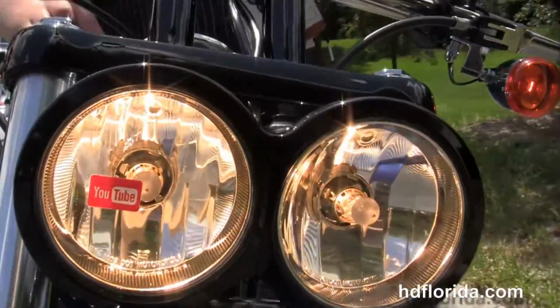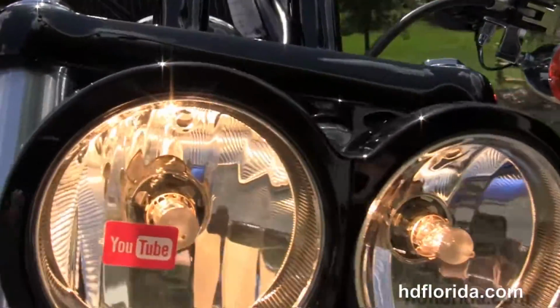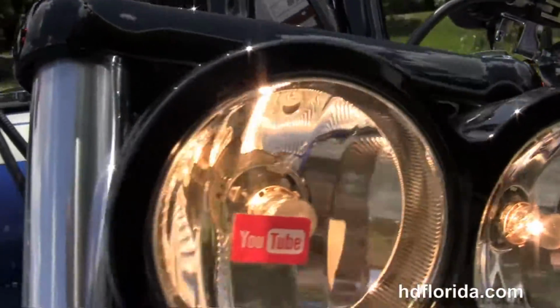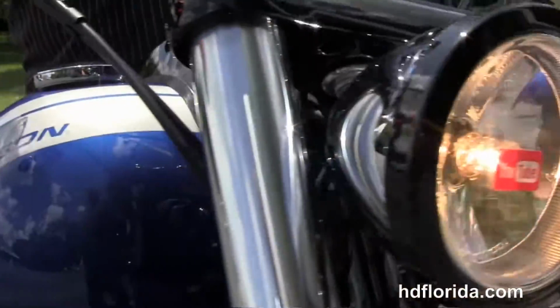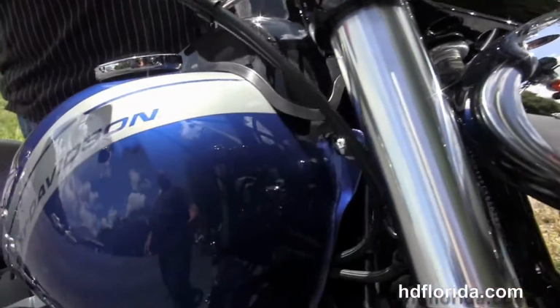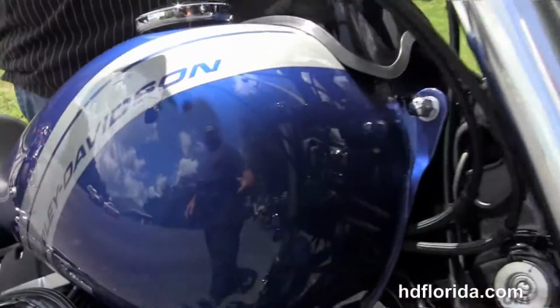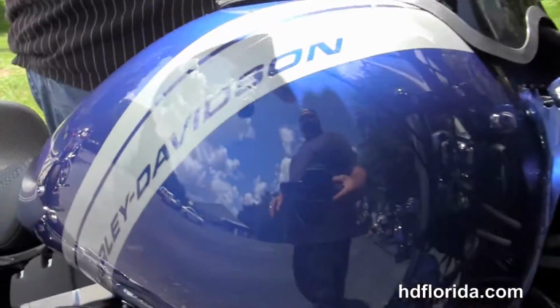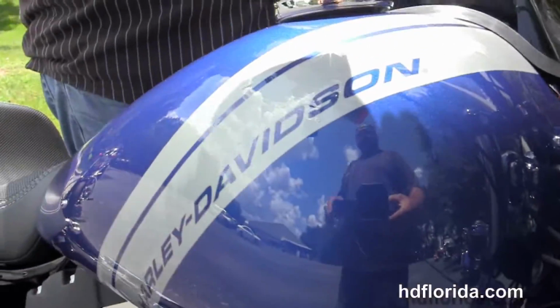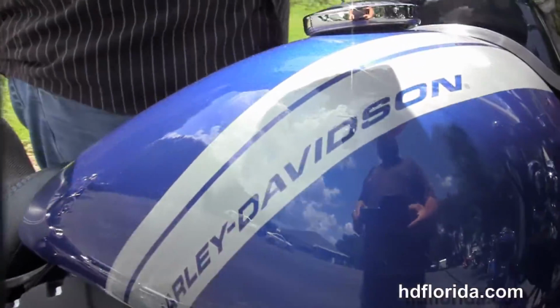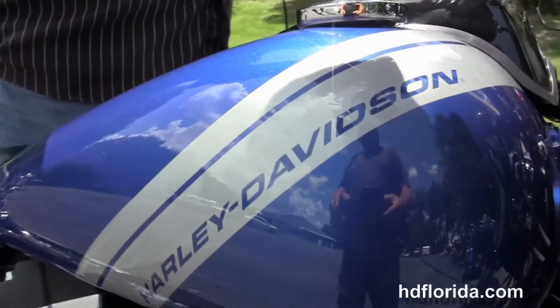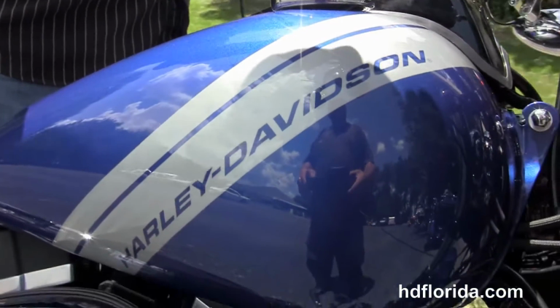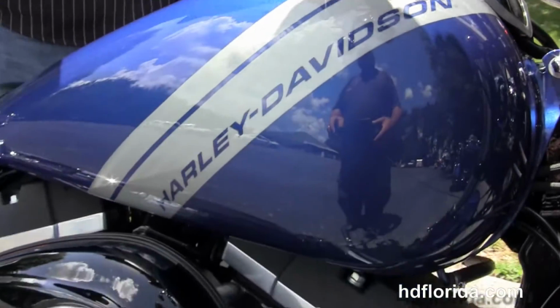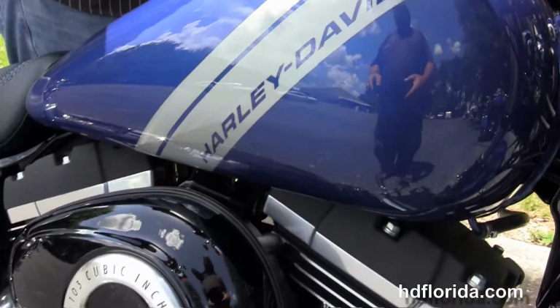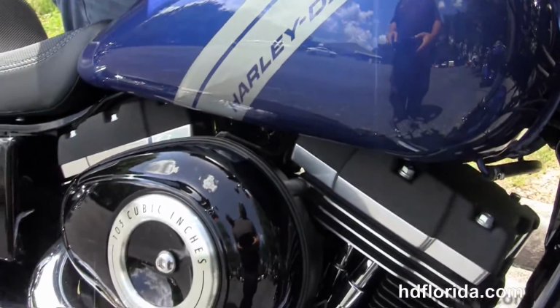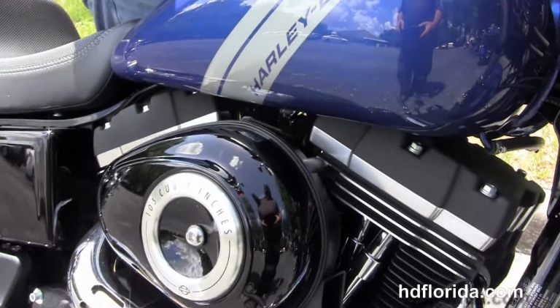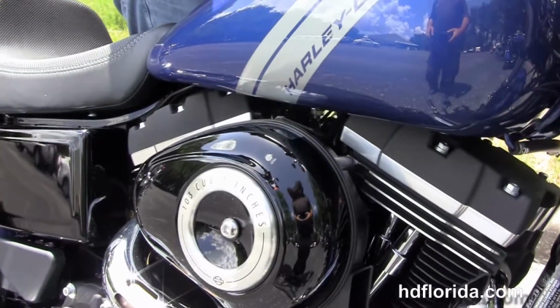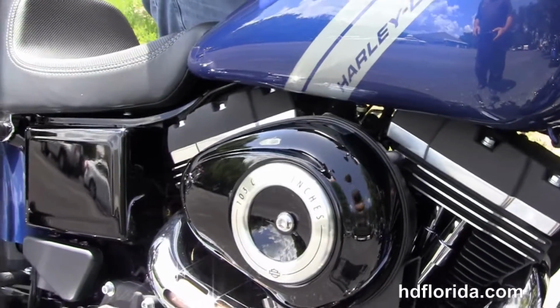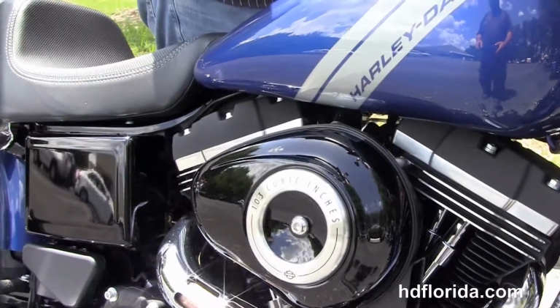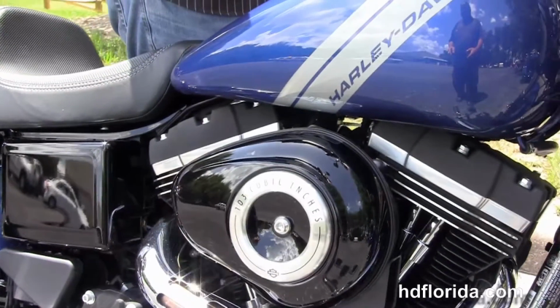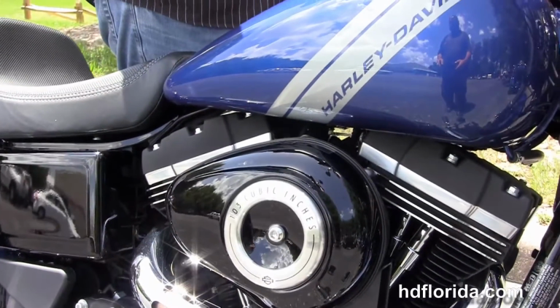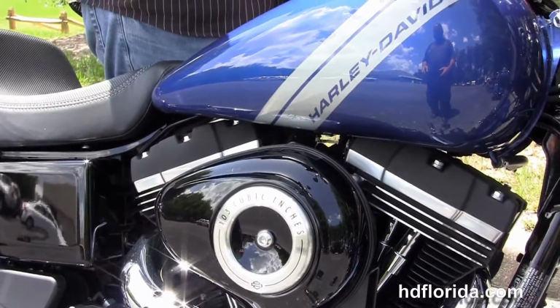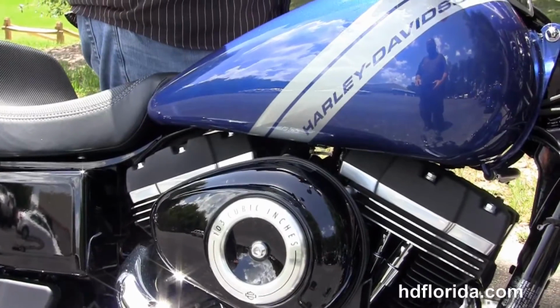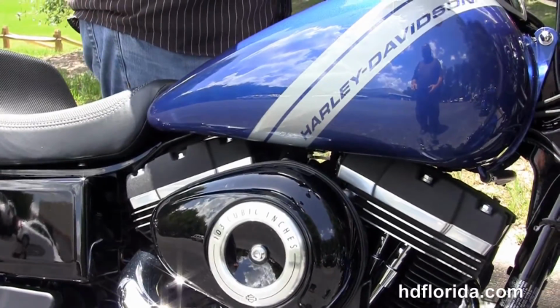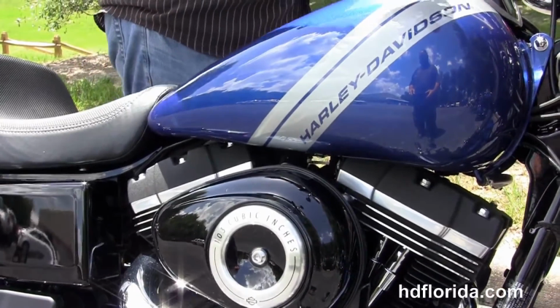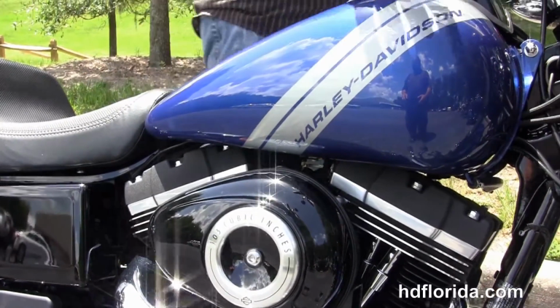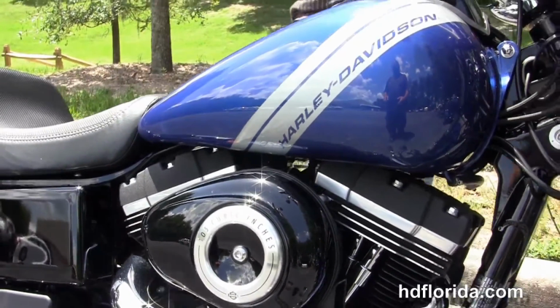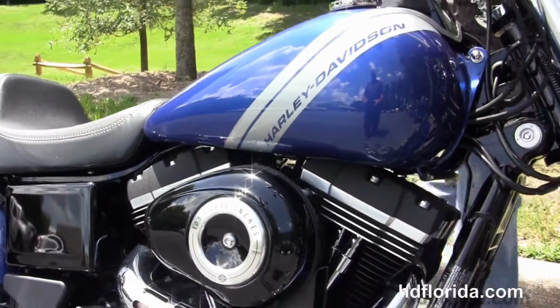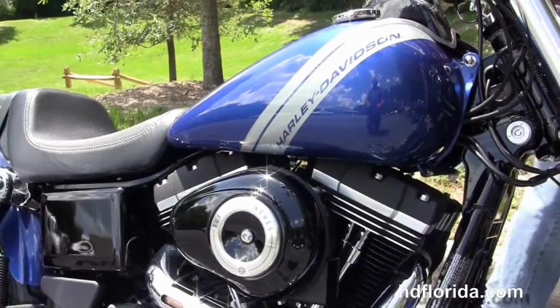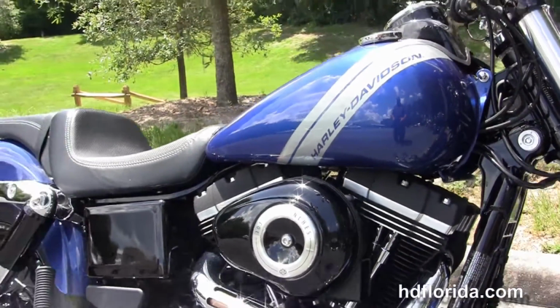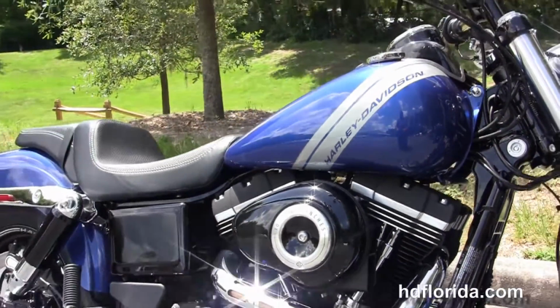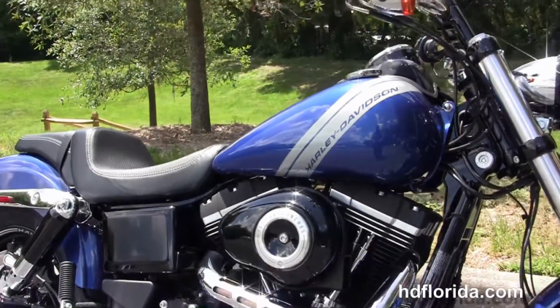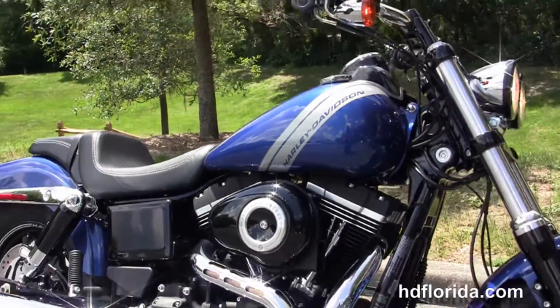This bike is in stock and ready for immediate delivery. Options and accessories retail over $1,500 and are covered by a two-year limited mile warranty. That warranty can be extended out for five years on top of that.